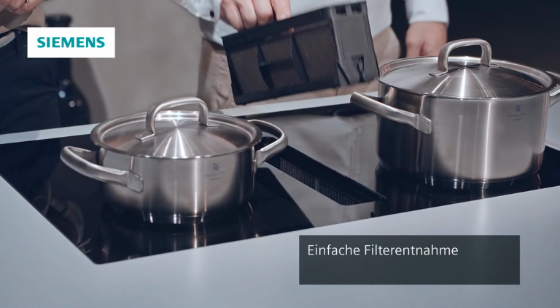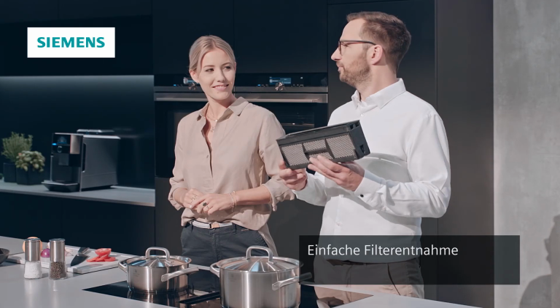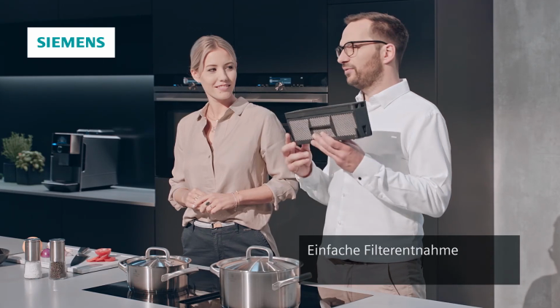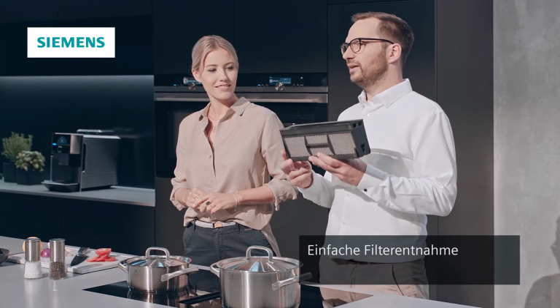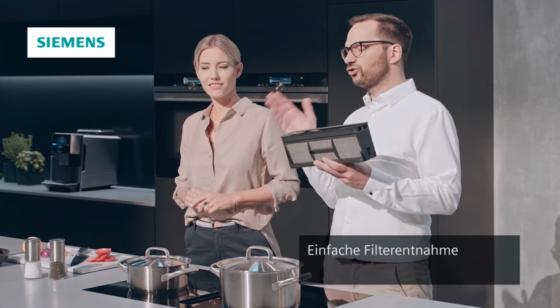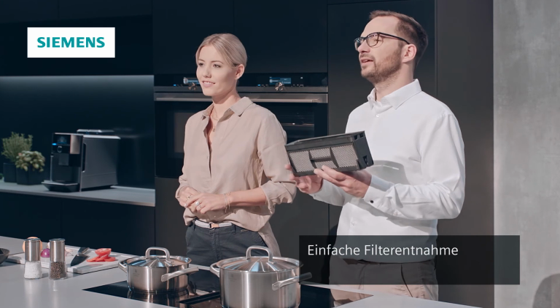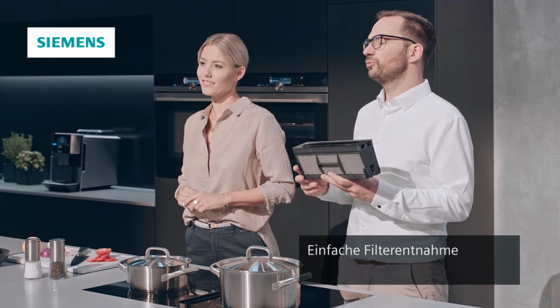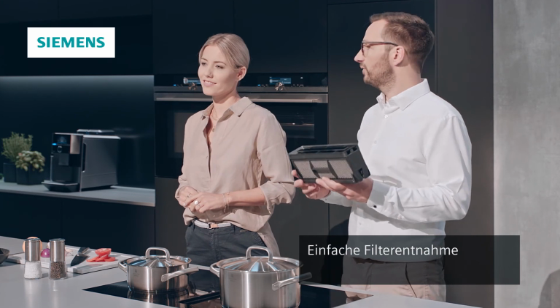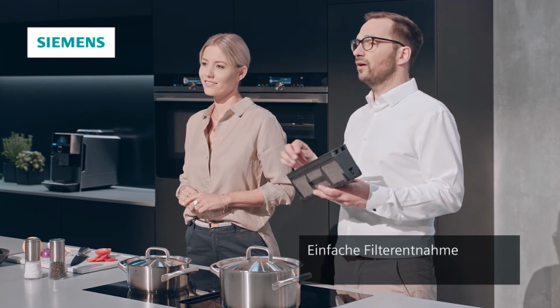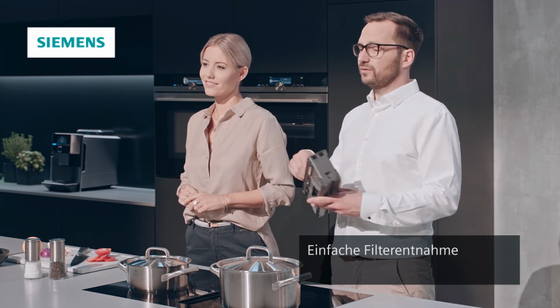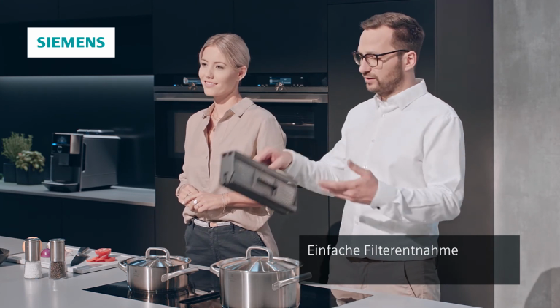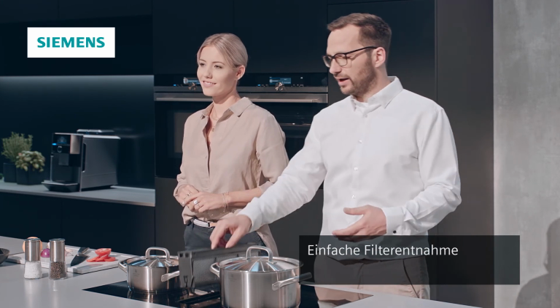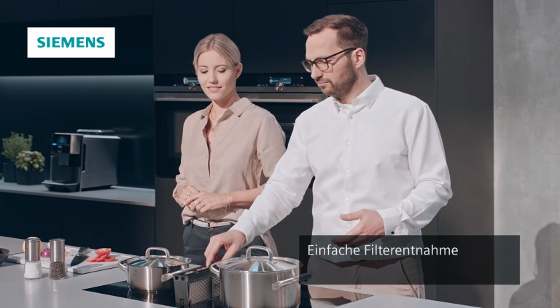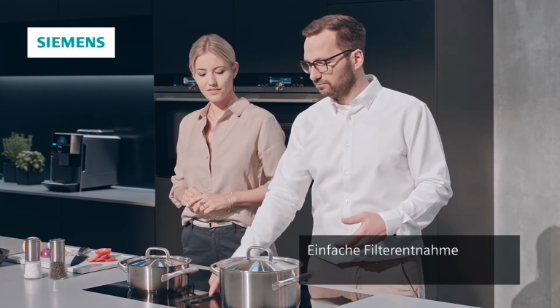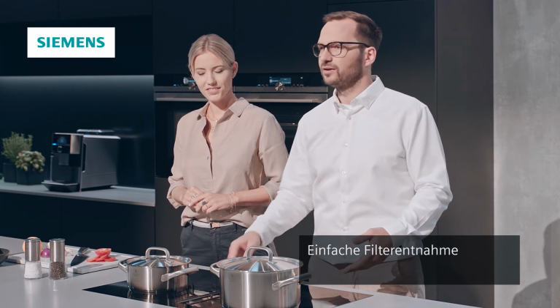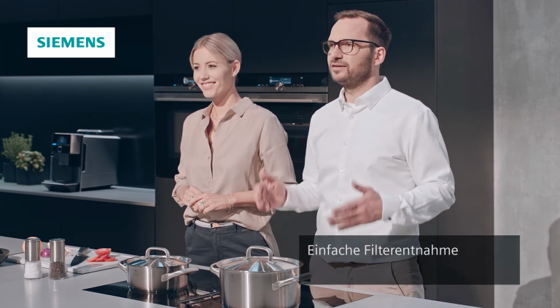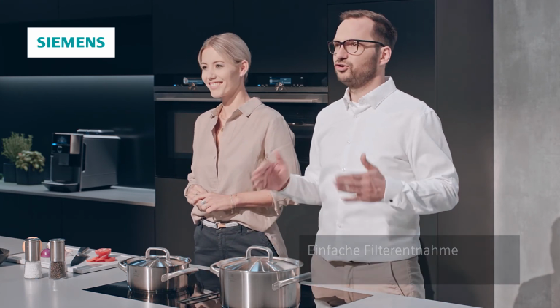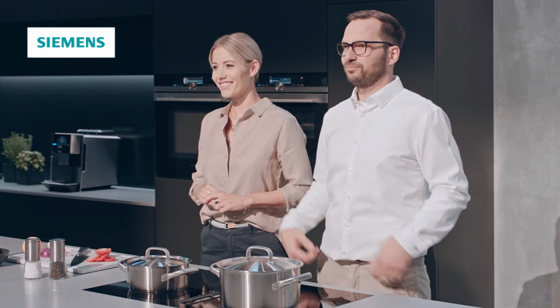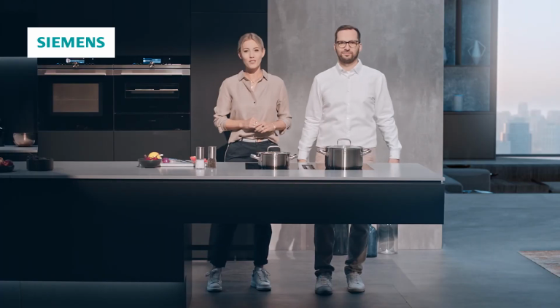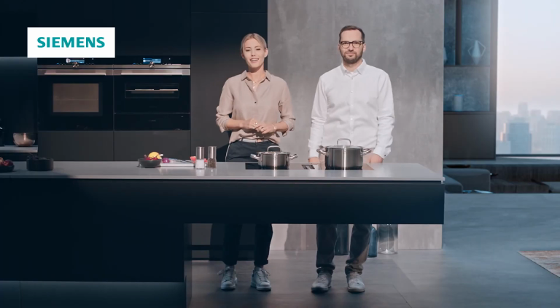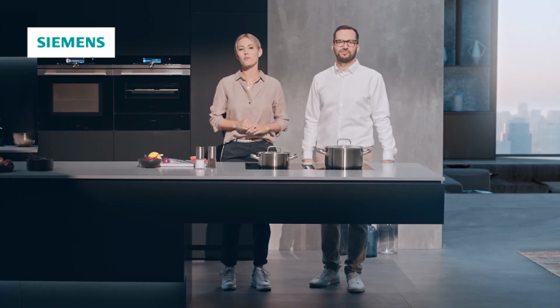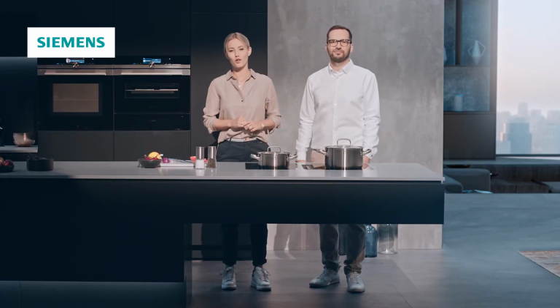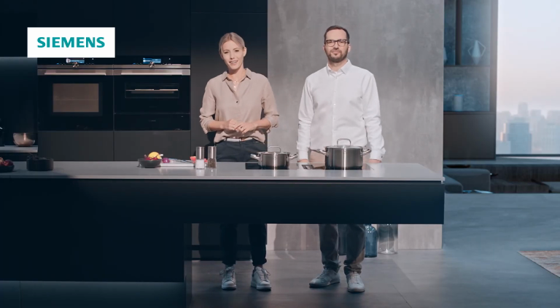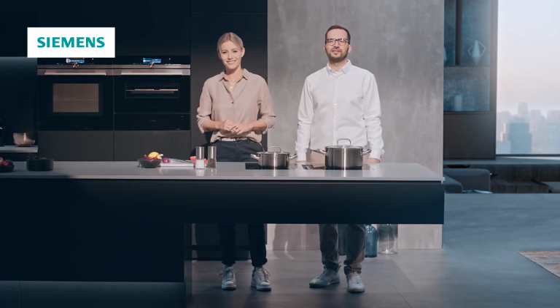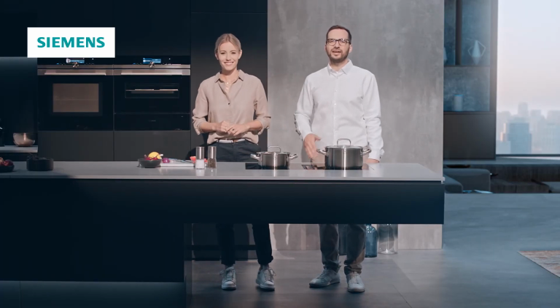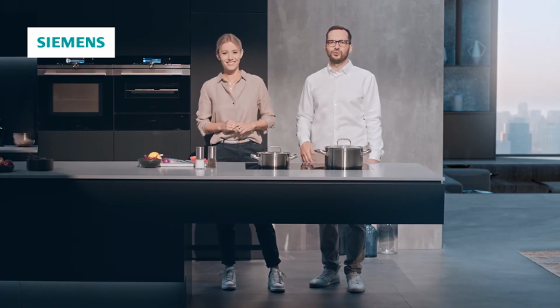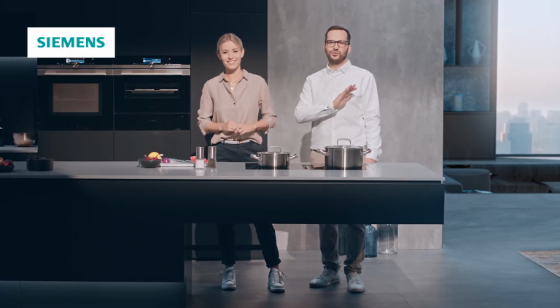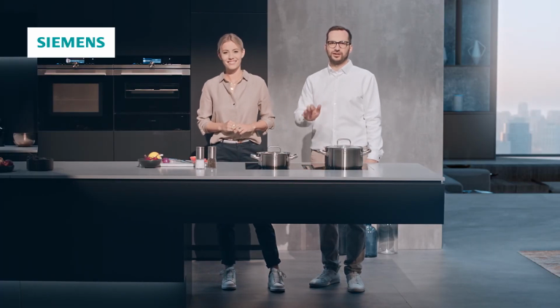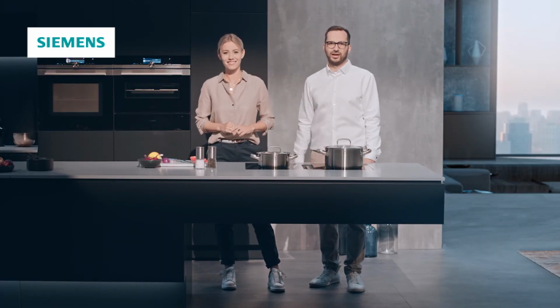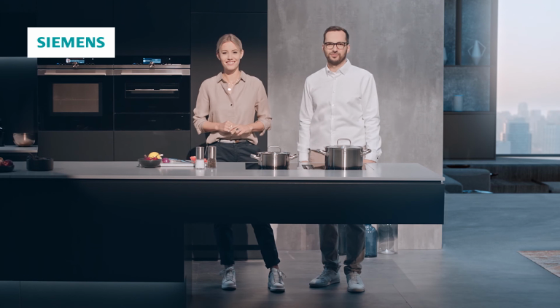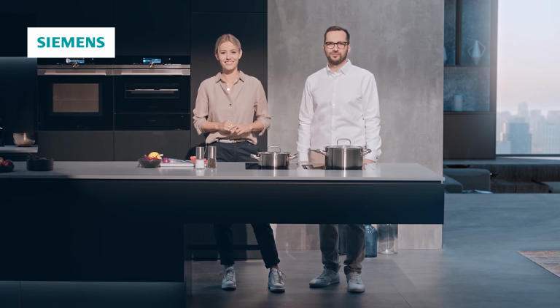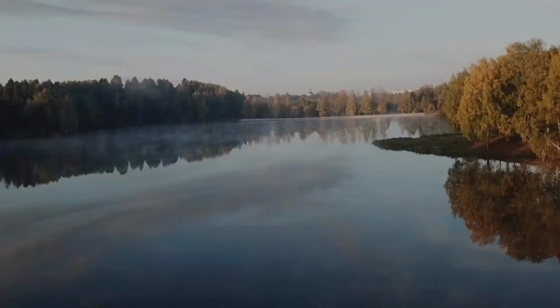Da ist er – der Fettfilter. Den stecke ich in den Geschirrspüler, und wenn er dann sauber ist, stecke ich ihn wieder rein. Dann ist er wieder tipptopp. Die neuen Induction Air Plus-Kochfelder: das ist wirklich die perfekte Lösung für jede Küchenplanung.